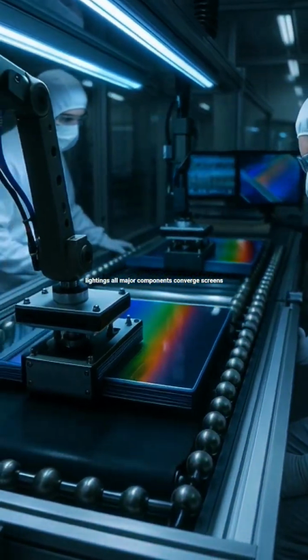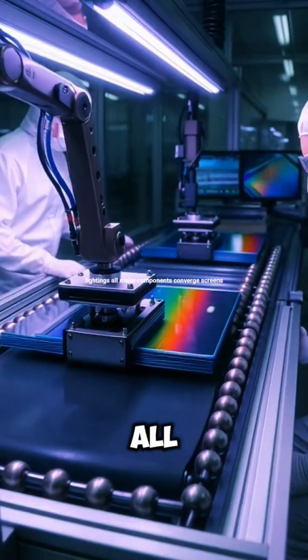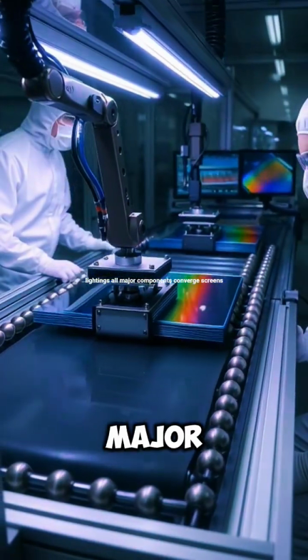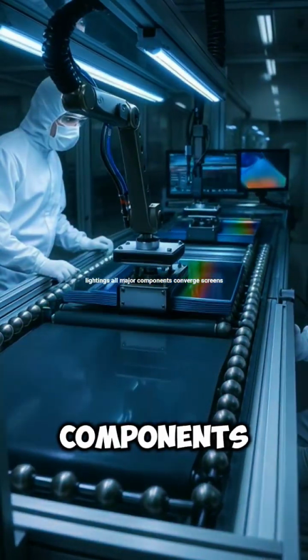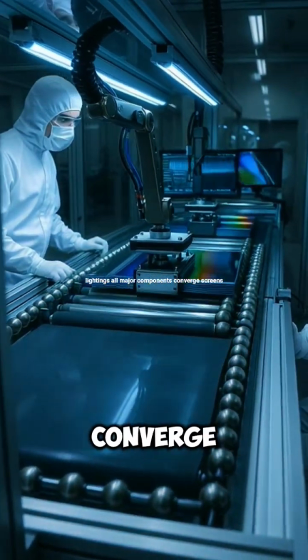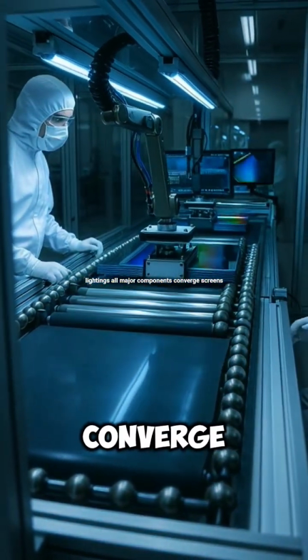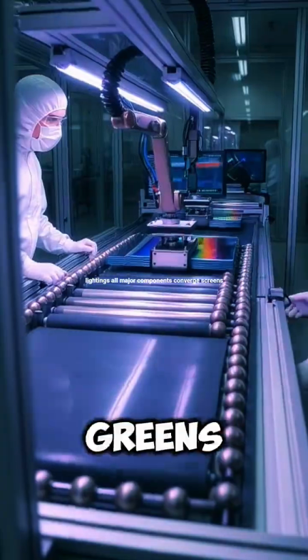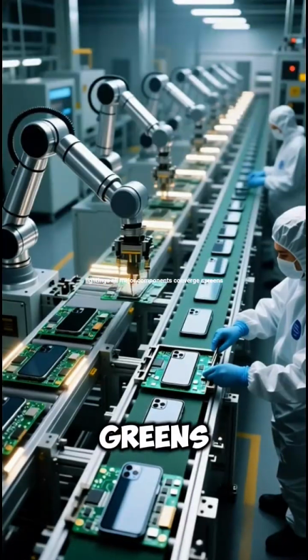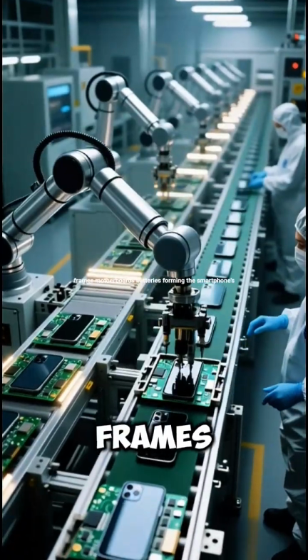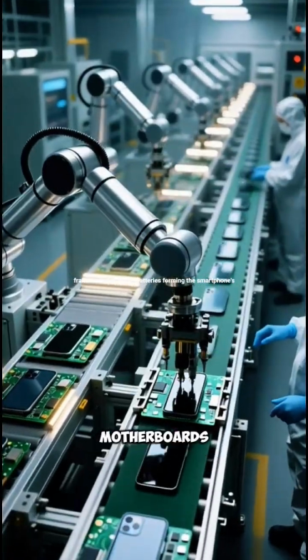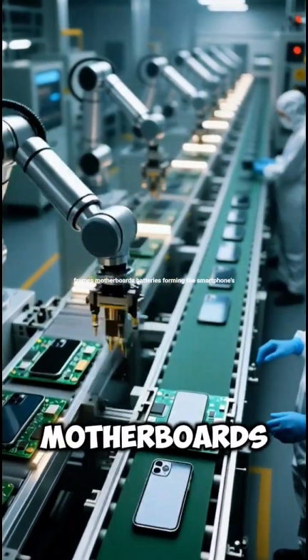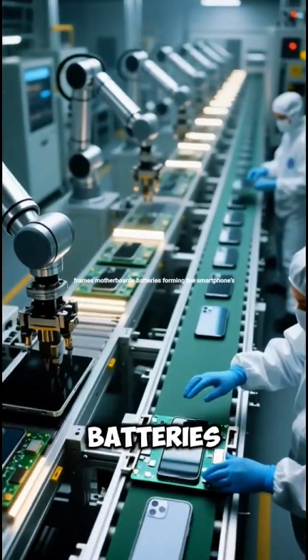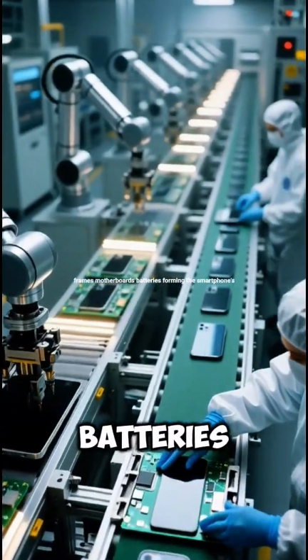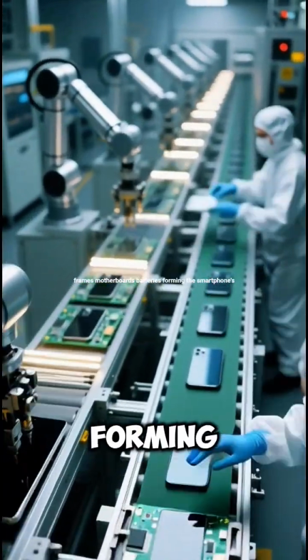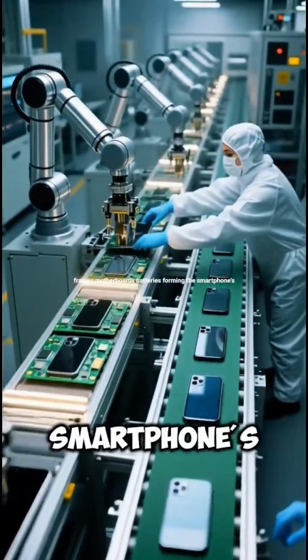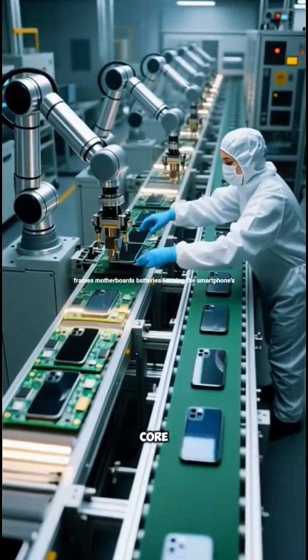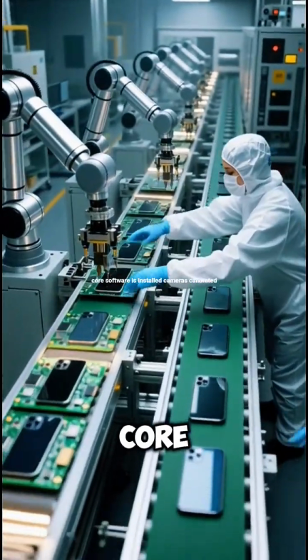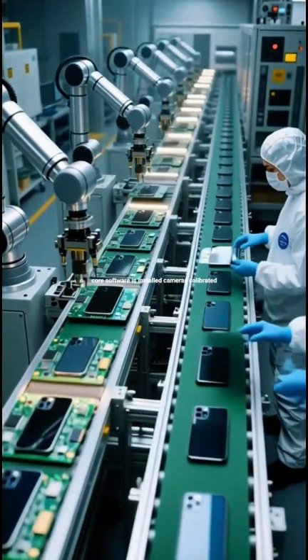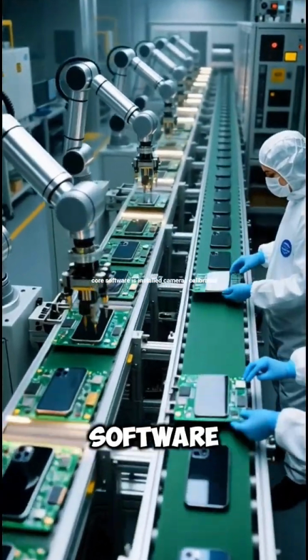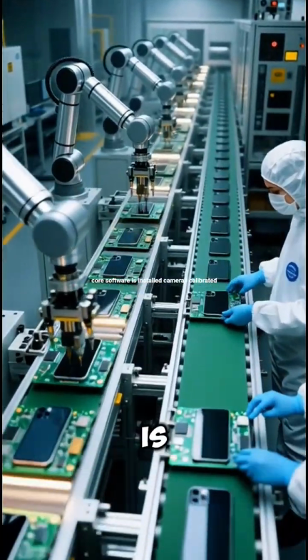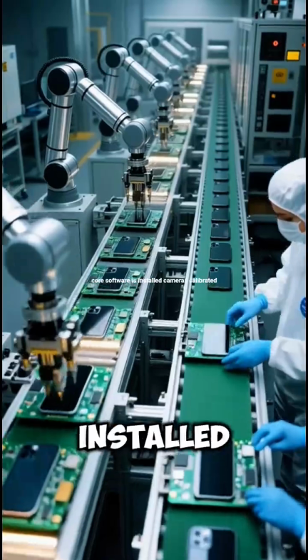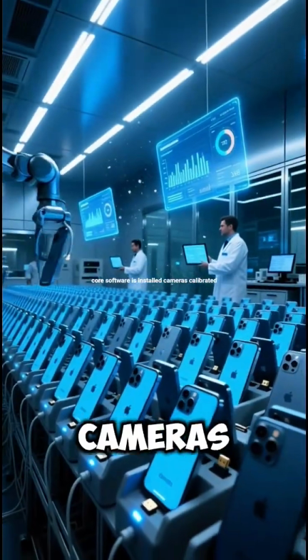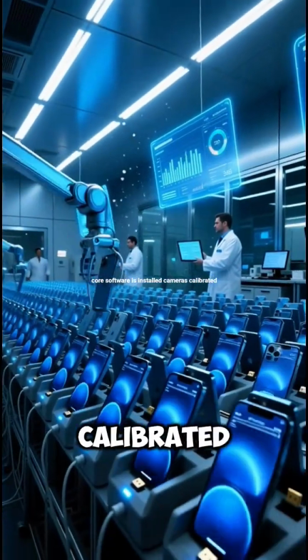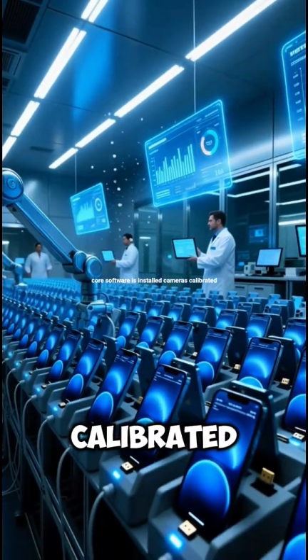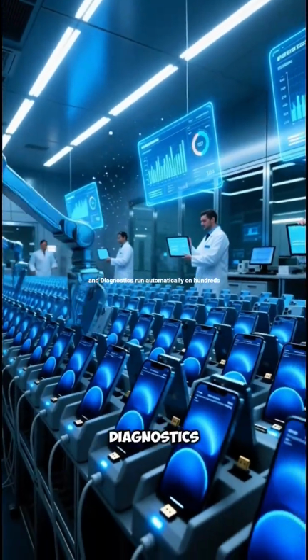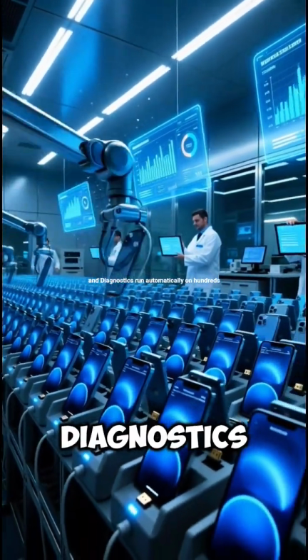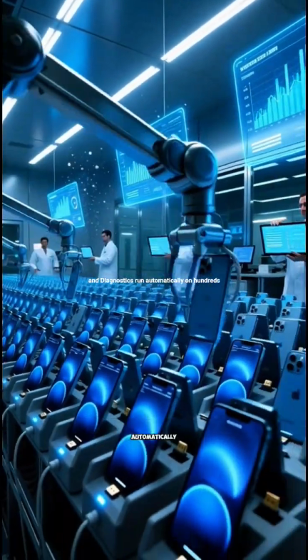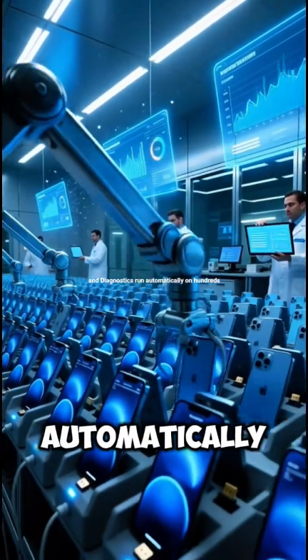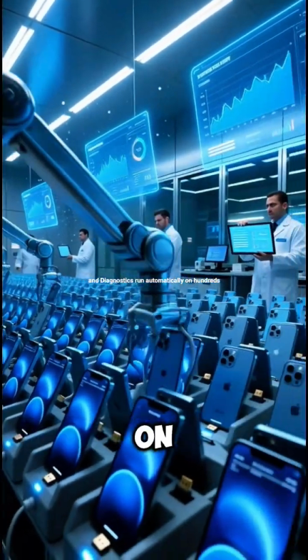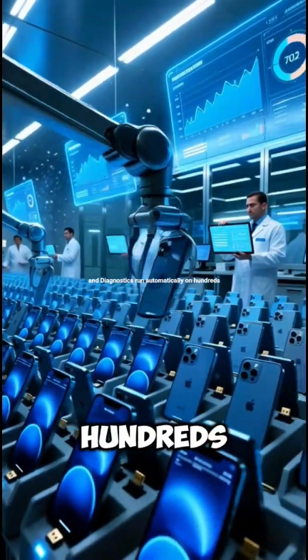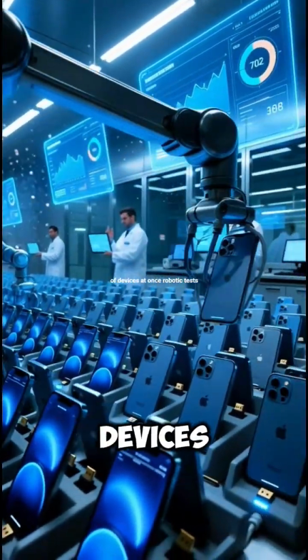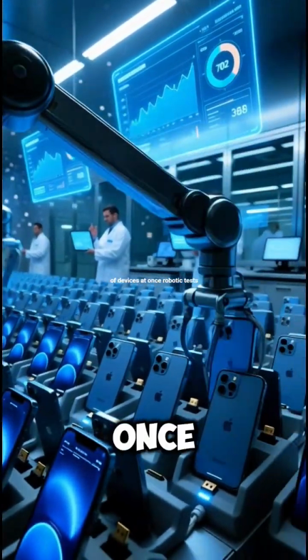All major components converge — screens, frames, motherboards, batteries — forming the smartphone's core. Software is installed, cameras calibrated, and diagnostics run automatically on hundreds of devices at once.